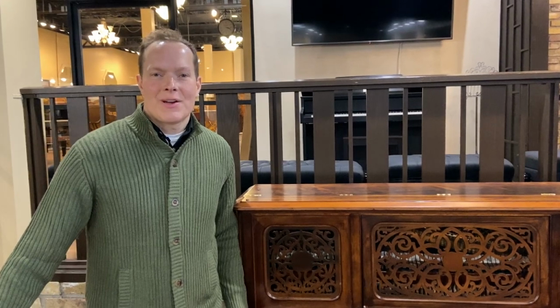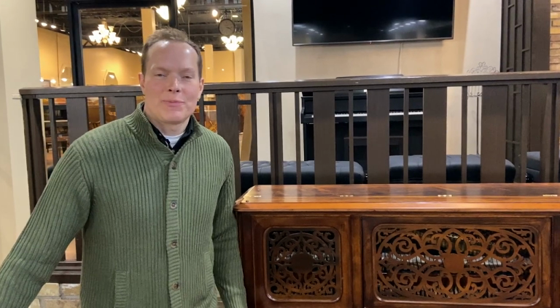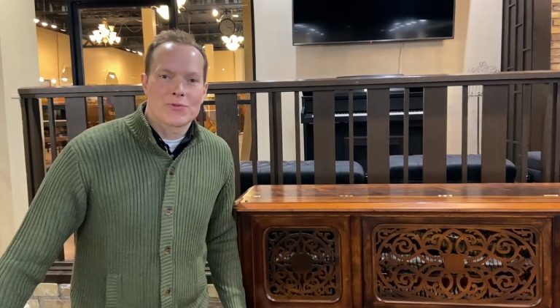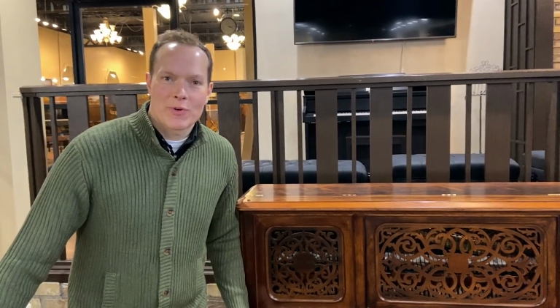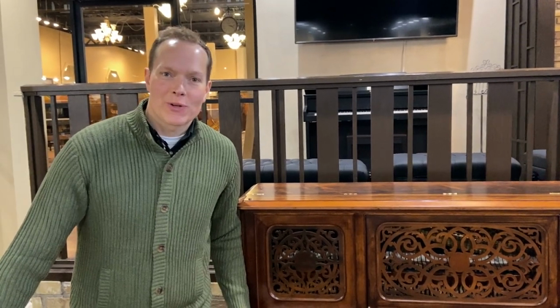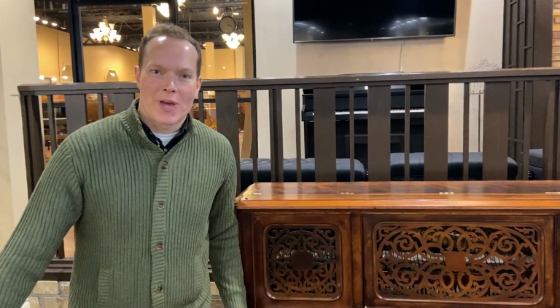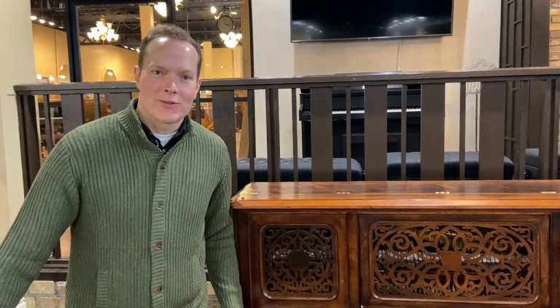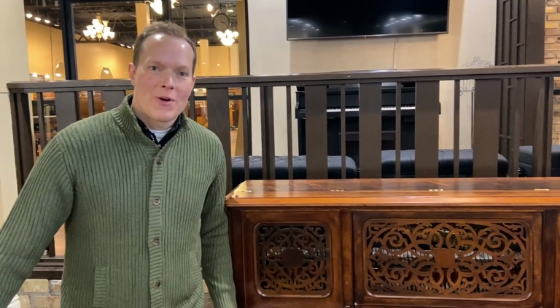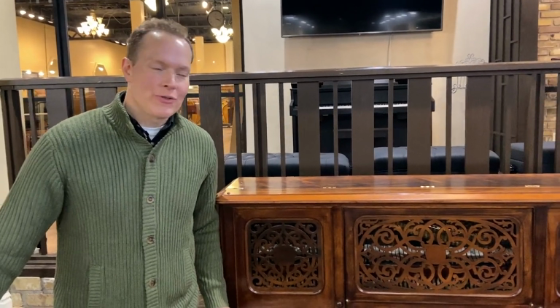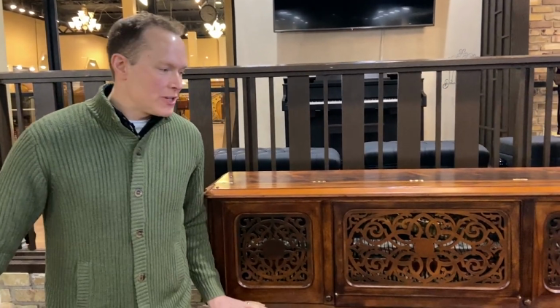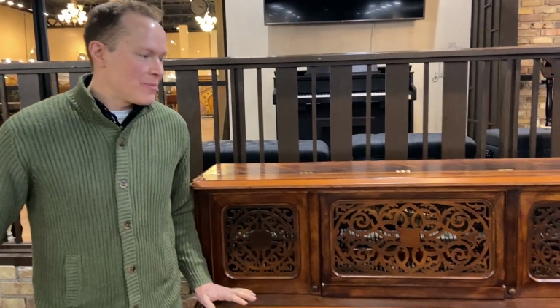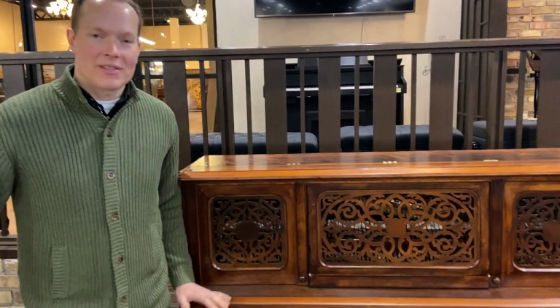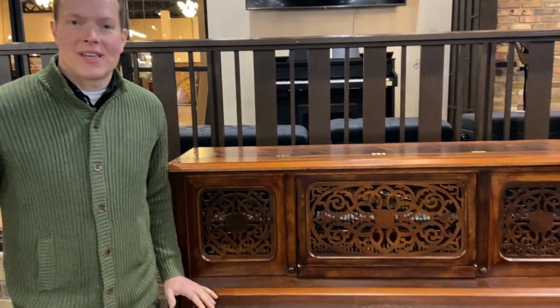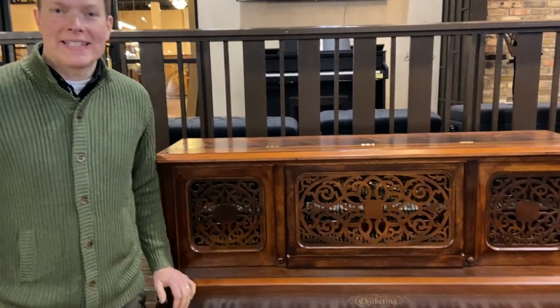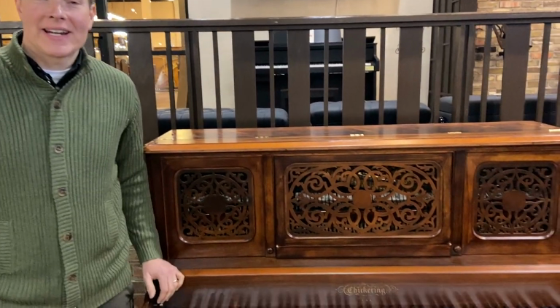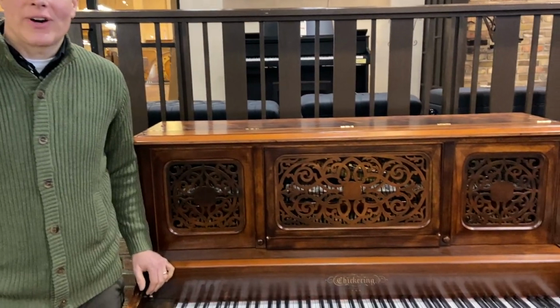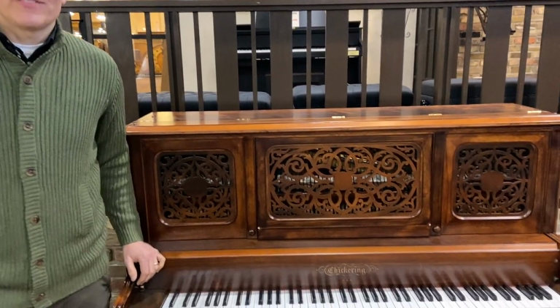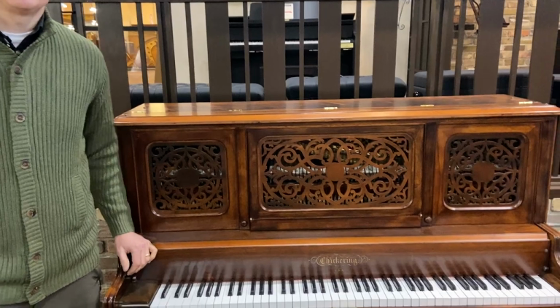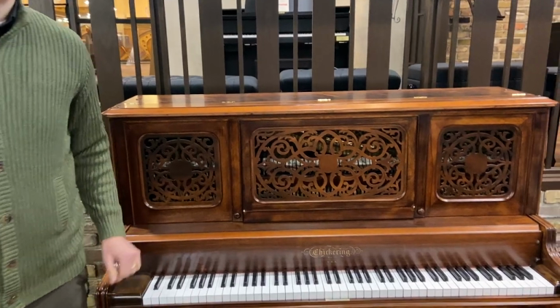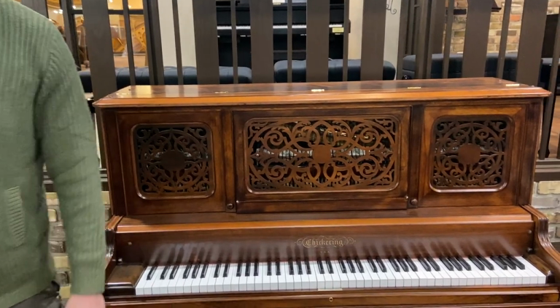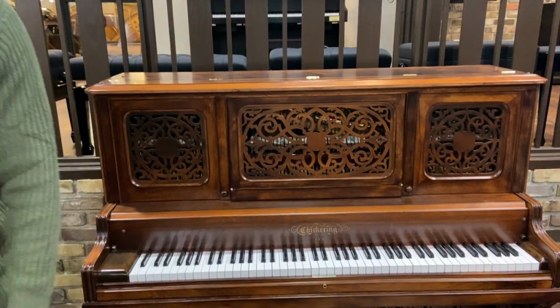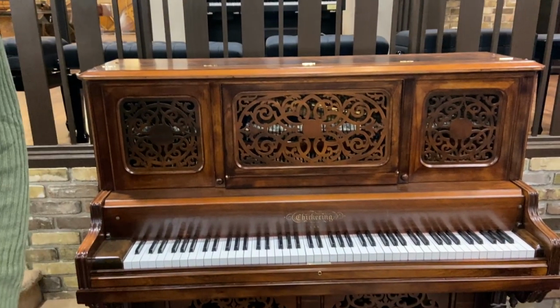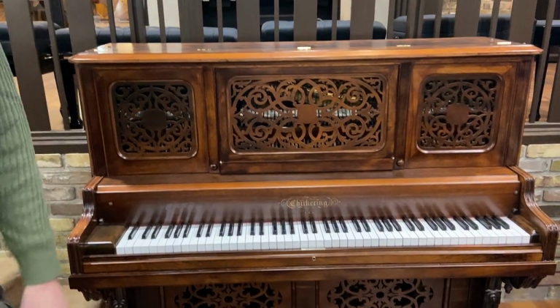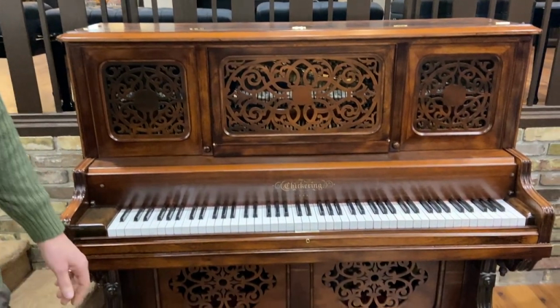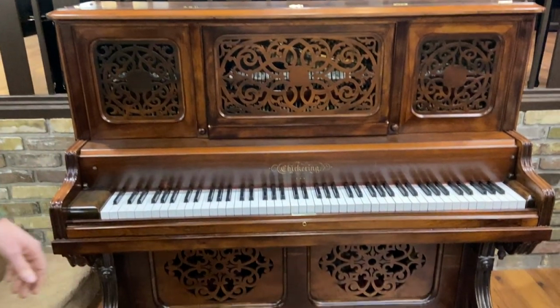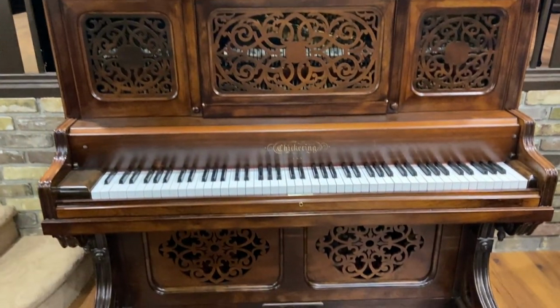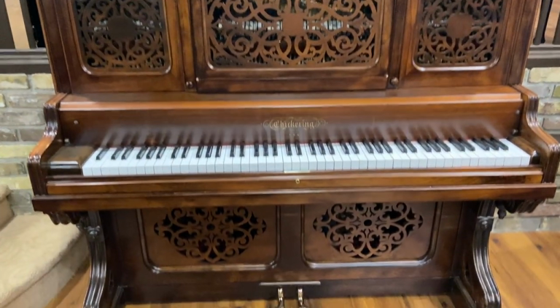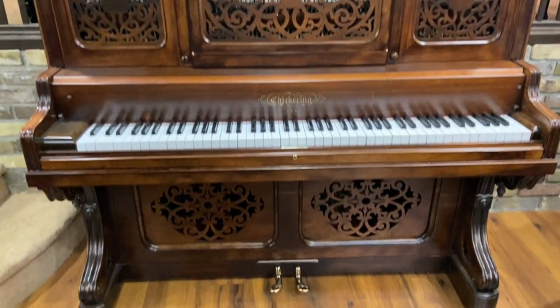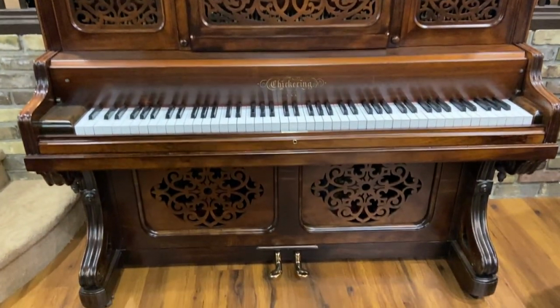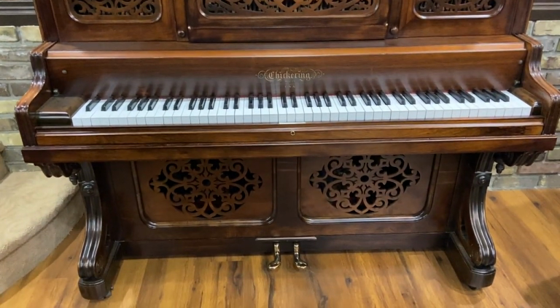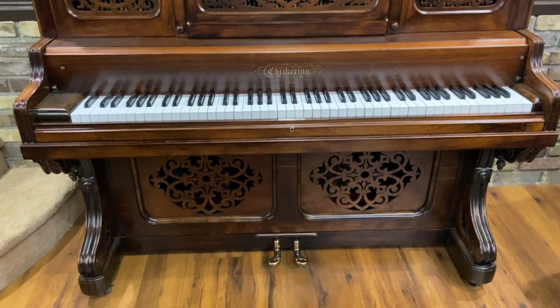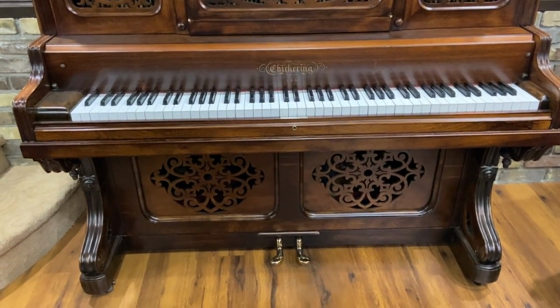I'm Brigham Larson with Brigham Larson Pianos. We just finished up this 1885 Chickering, and it turned out beautiful.